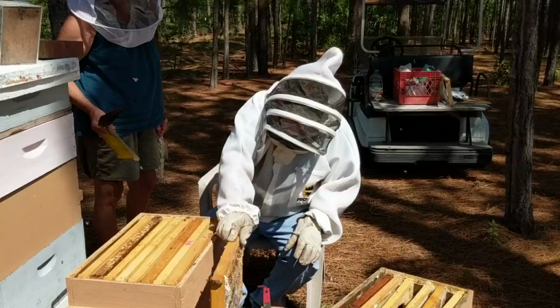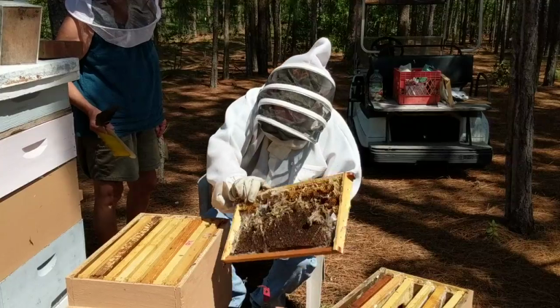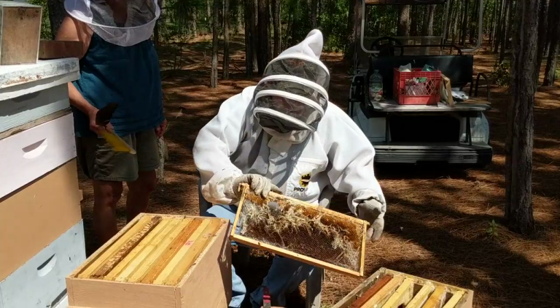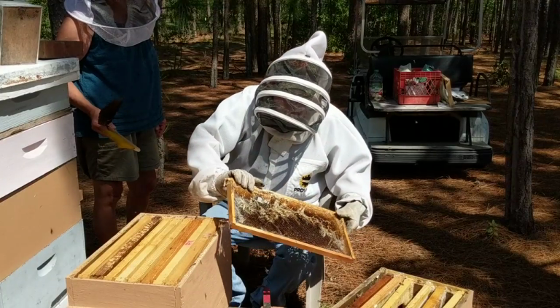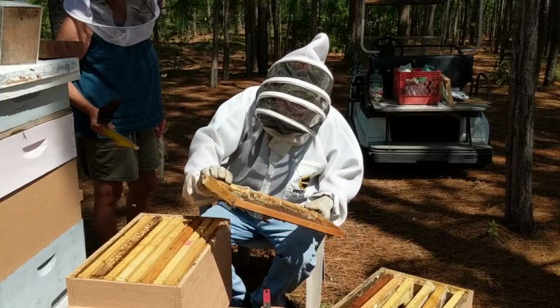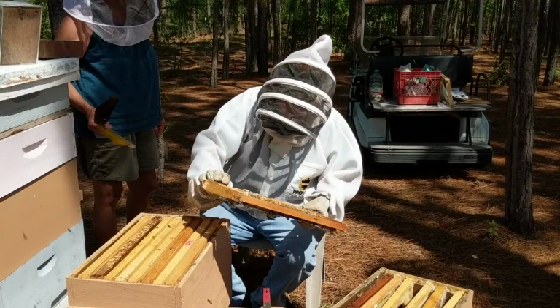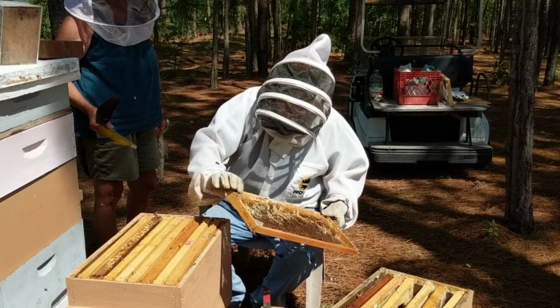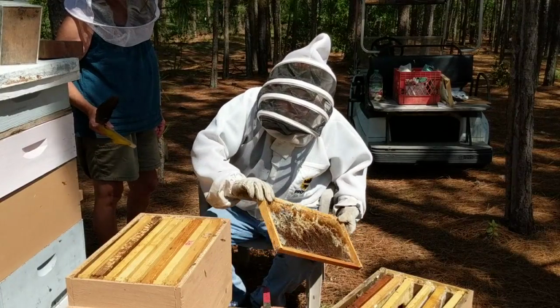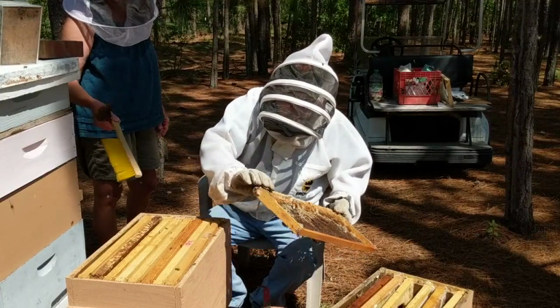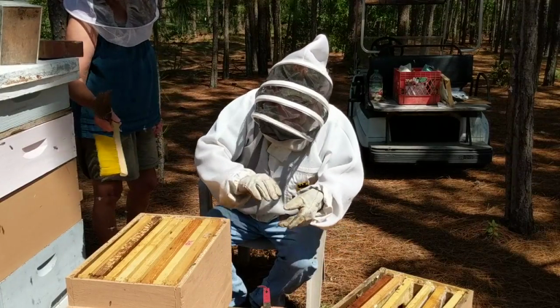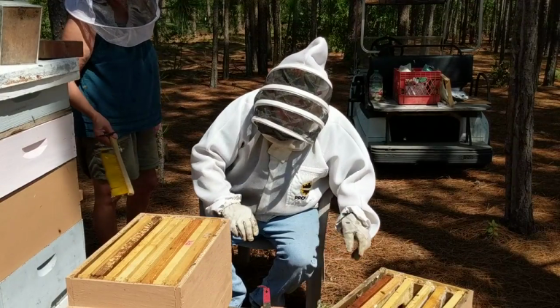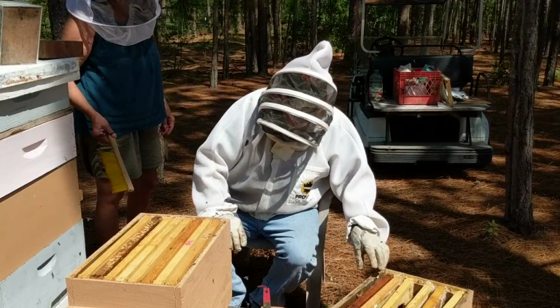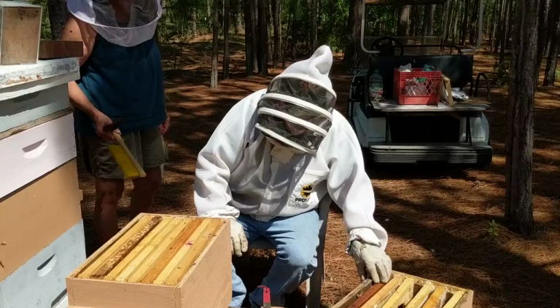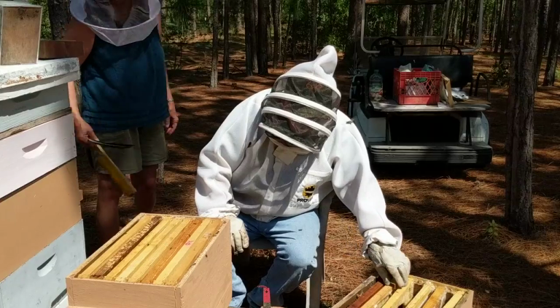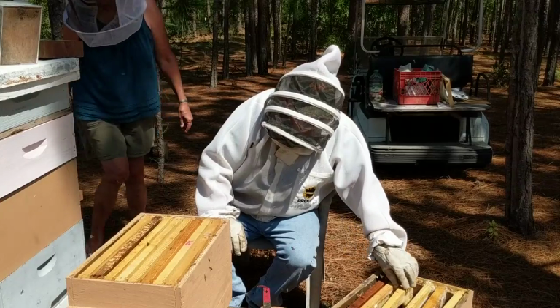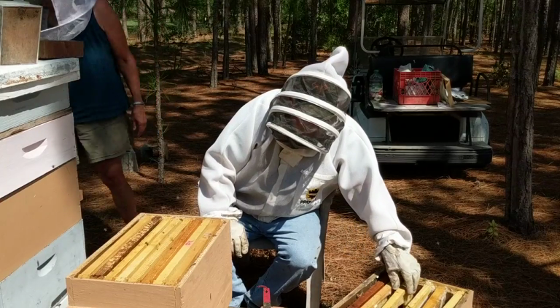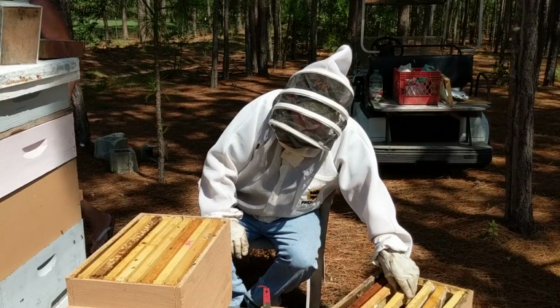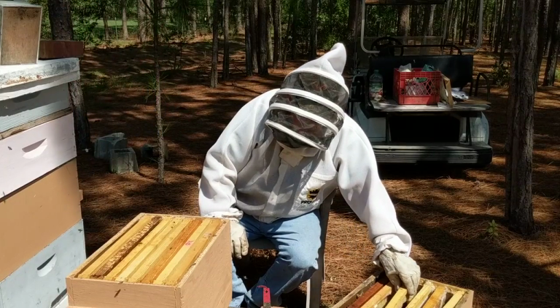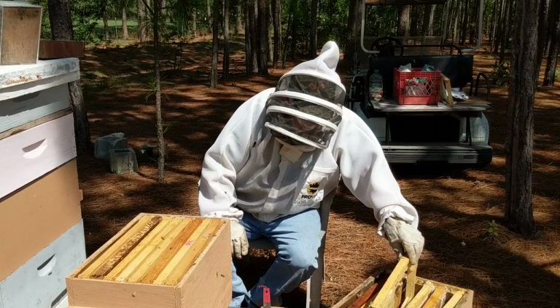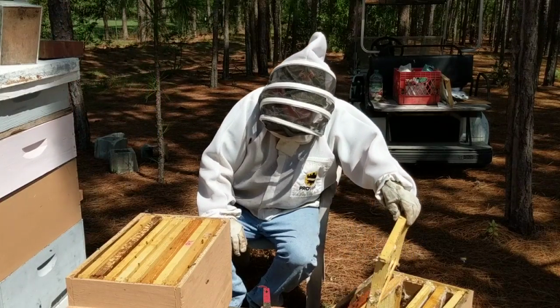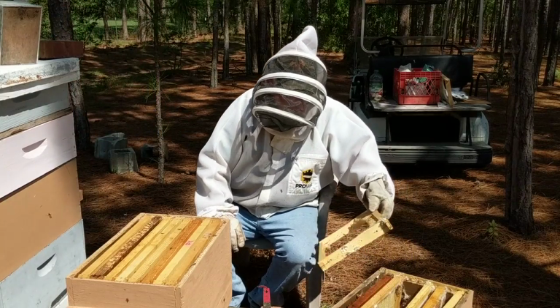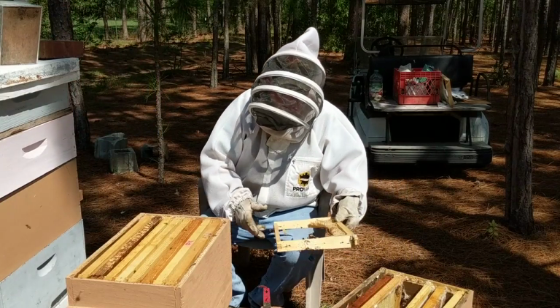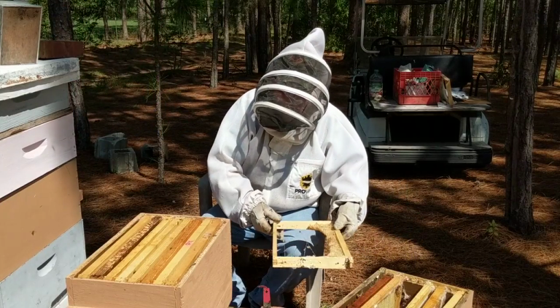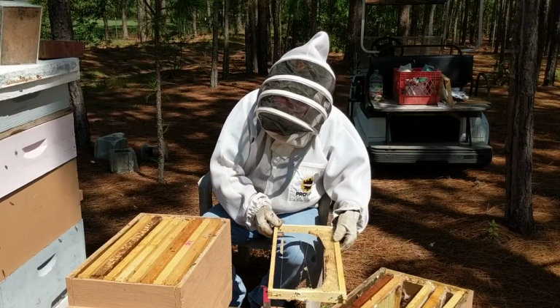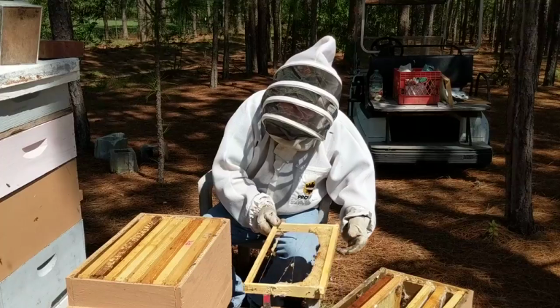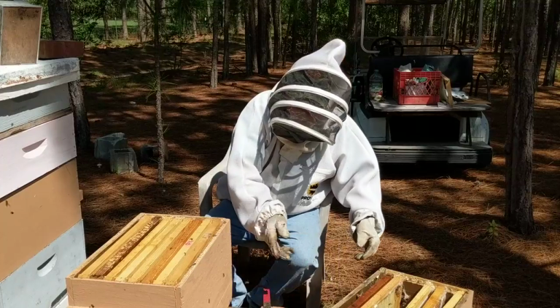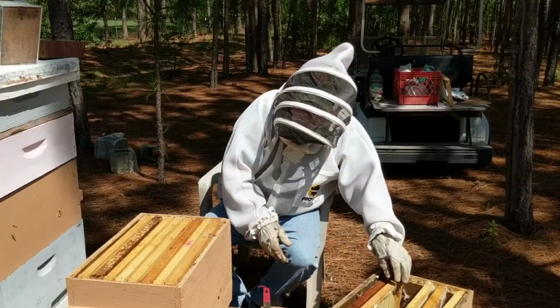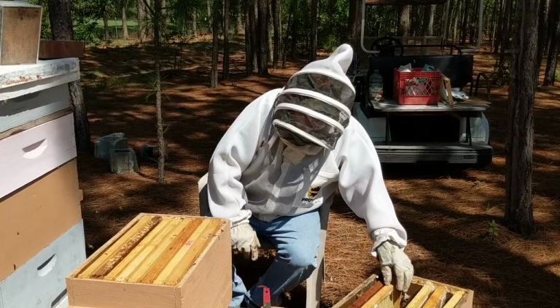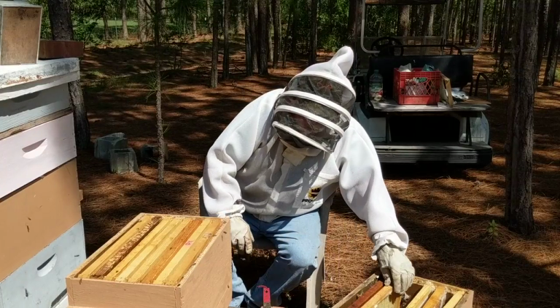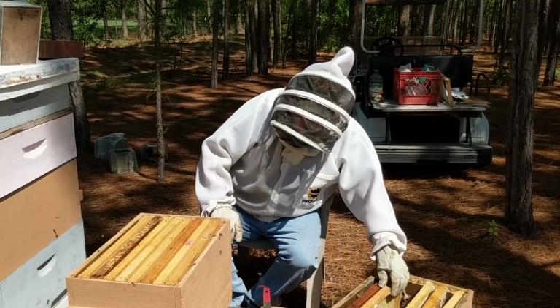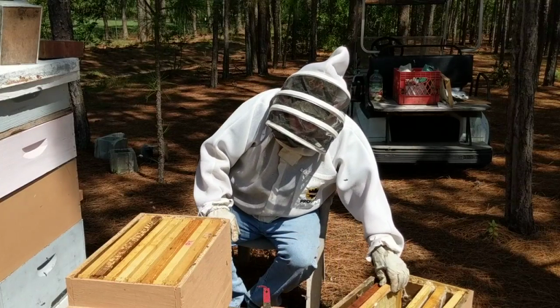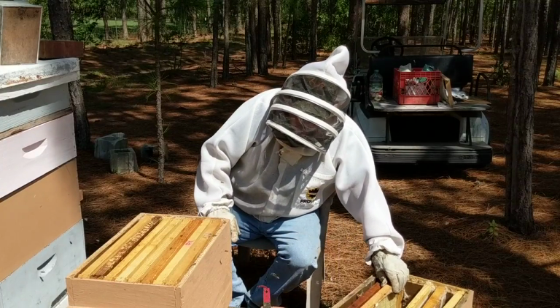If you just sit that out in the sun it'll kill the wax moth larvae. If you leave them here, the bees will come off and hopefully fly back in. Just check for the queen before you toss them.